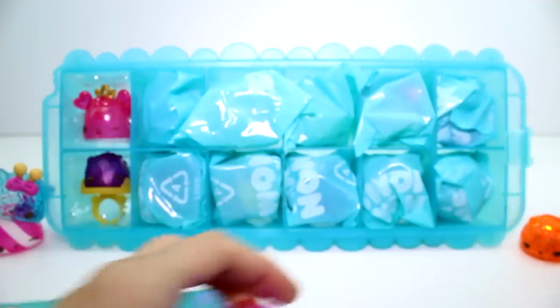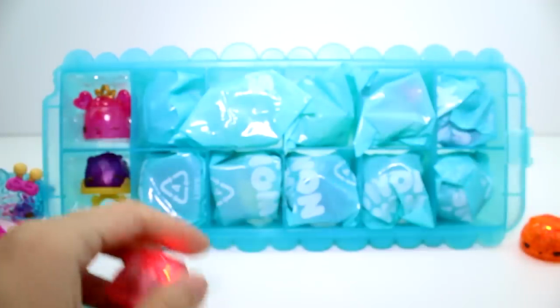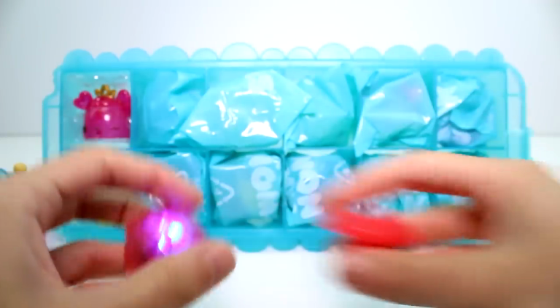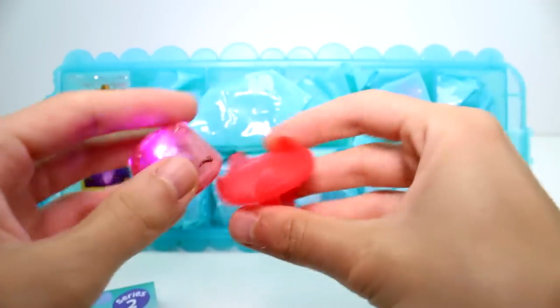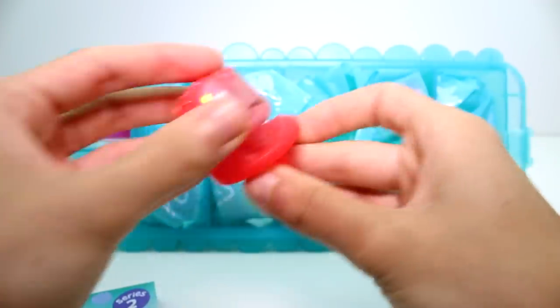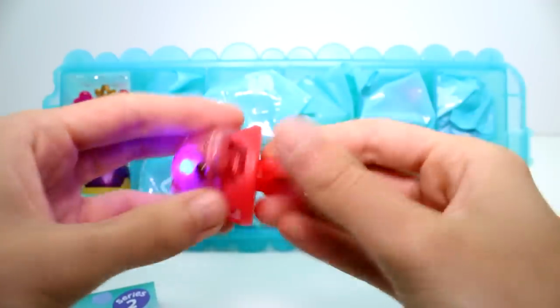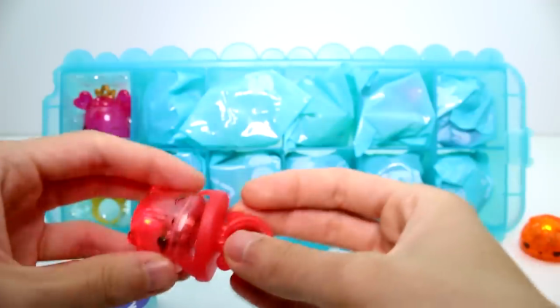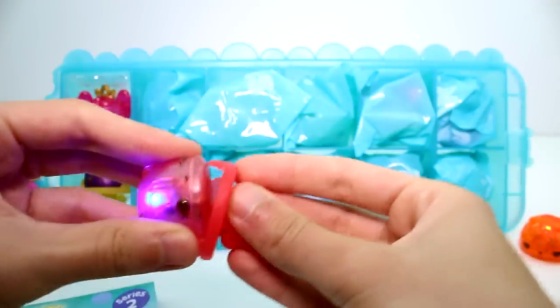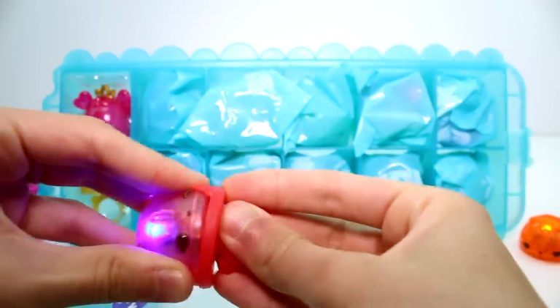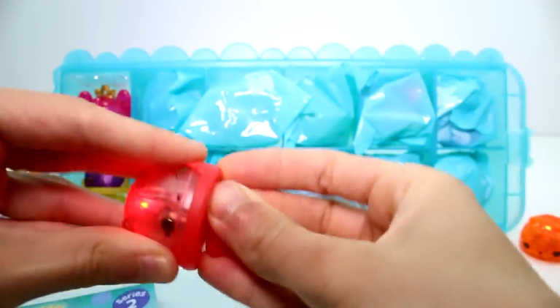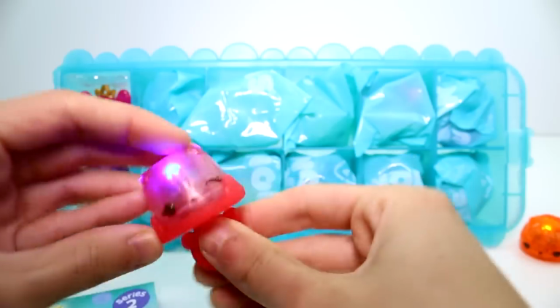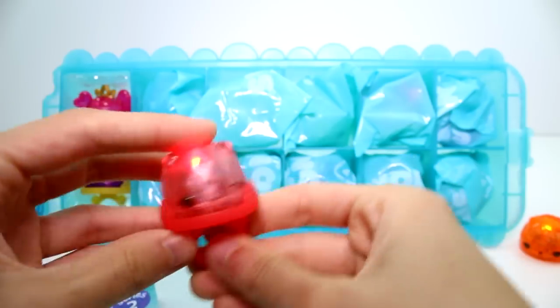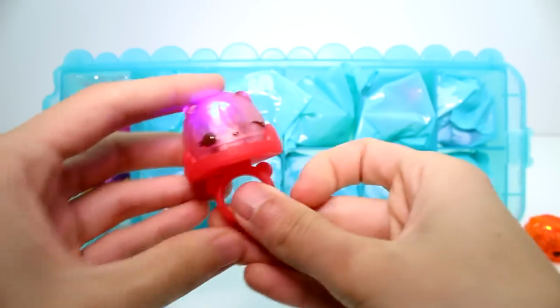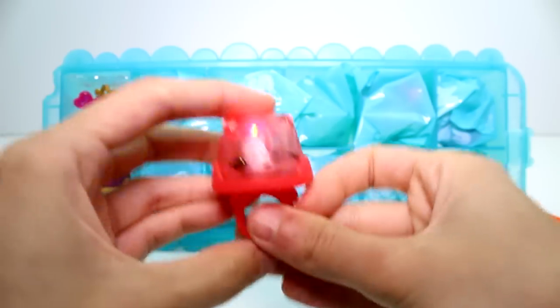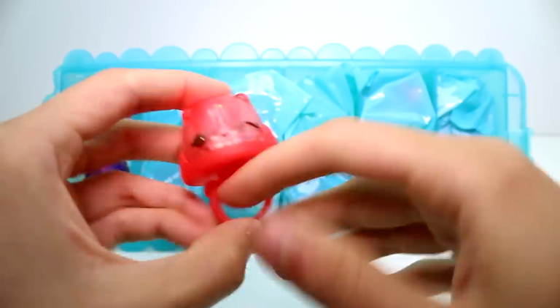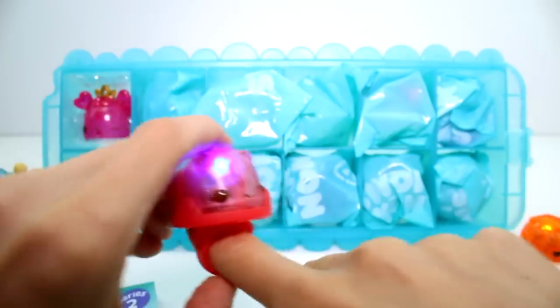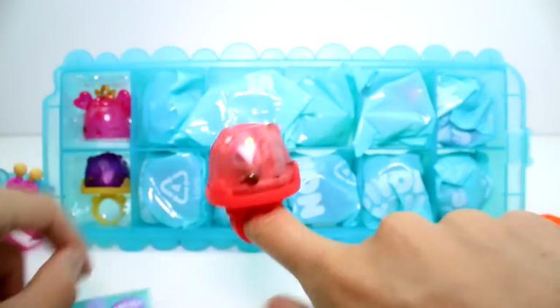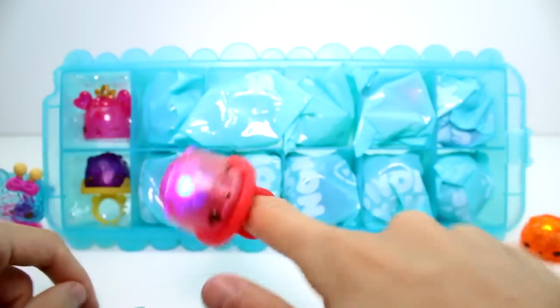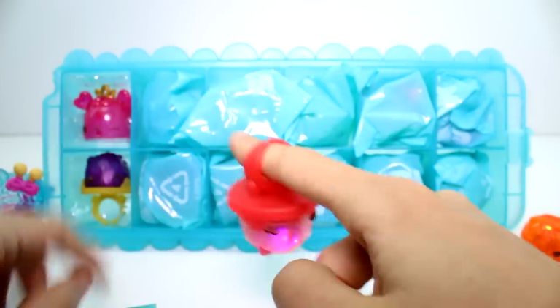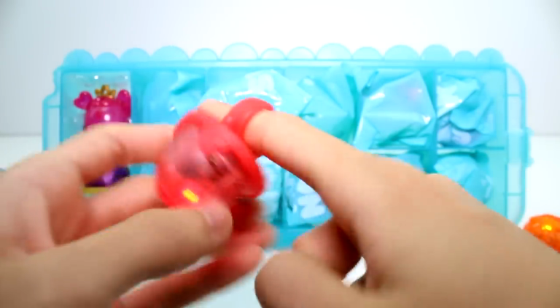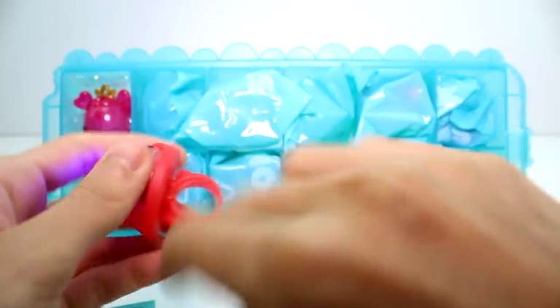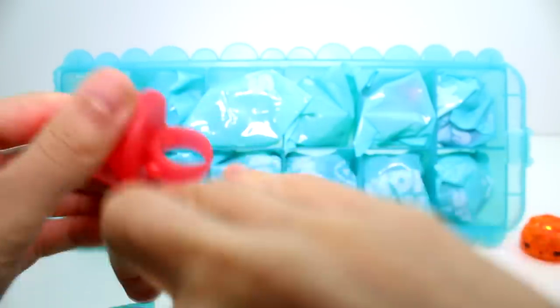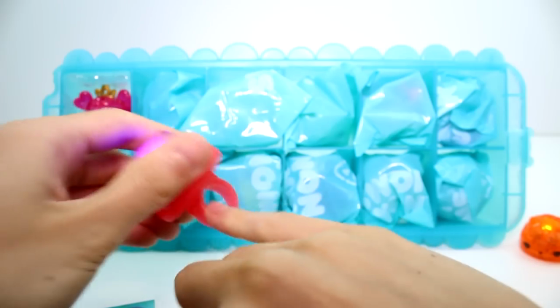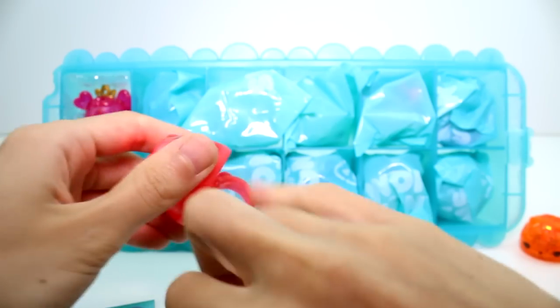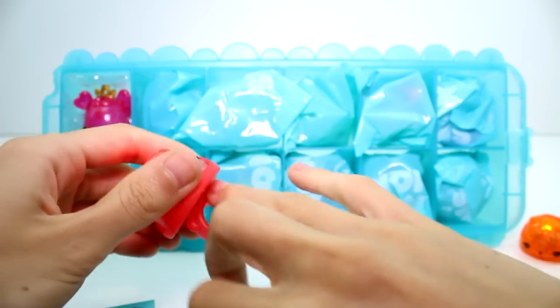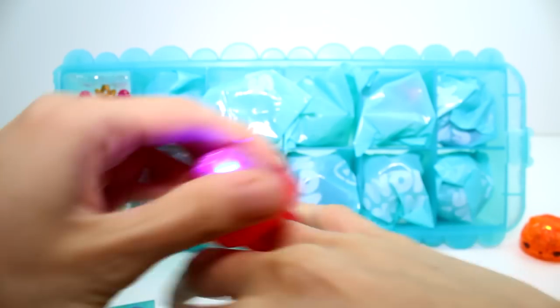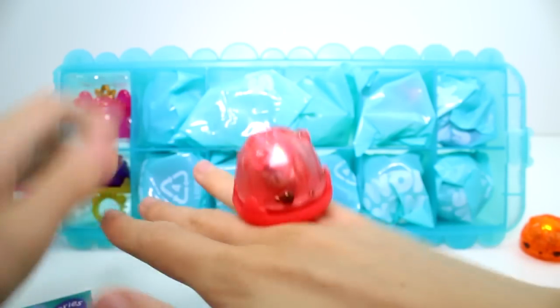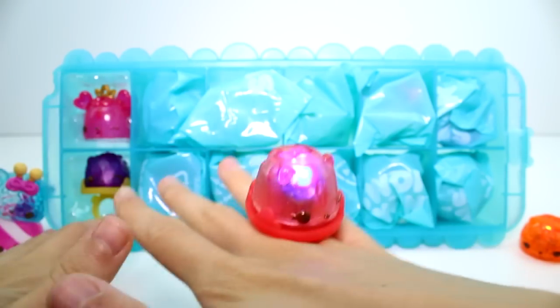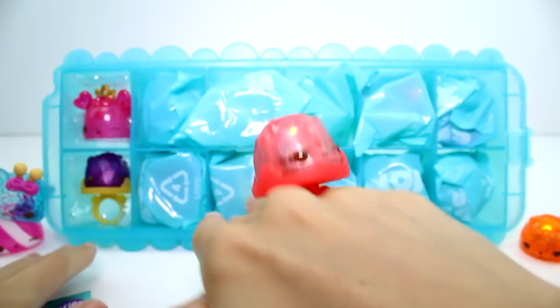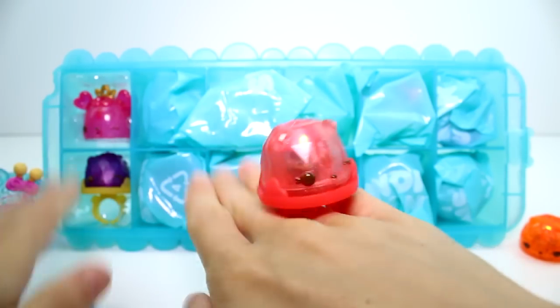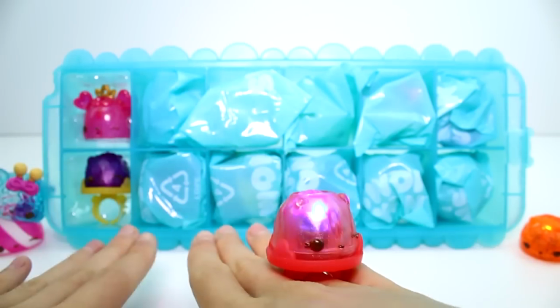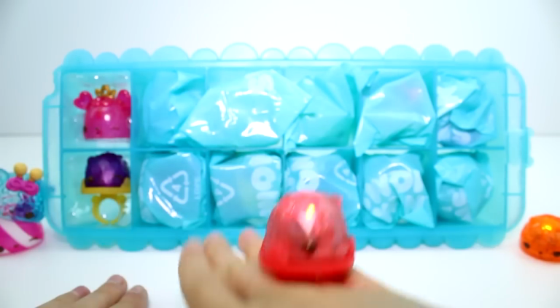And since I'm showing you the checklist, I may as well show you how the ring base works. You just pop your new little Nom in there and then you can walk around with it. I'm going to find a finger that it fits on. There we go. Ta-da.